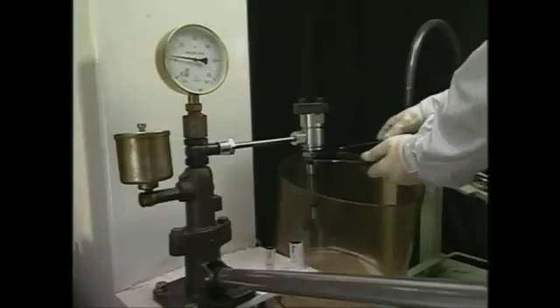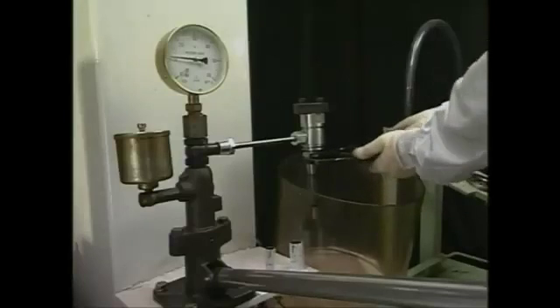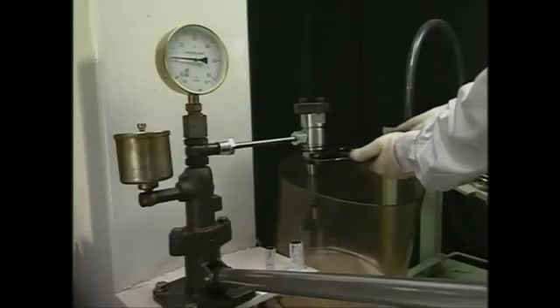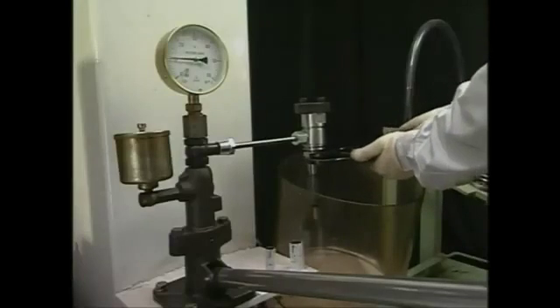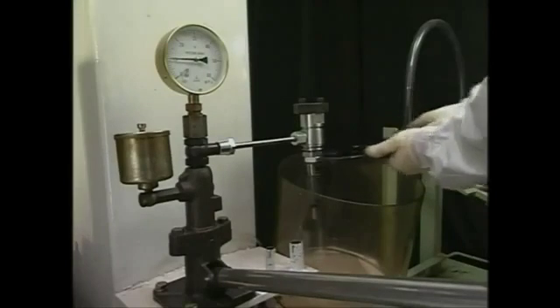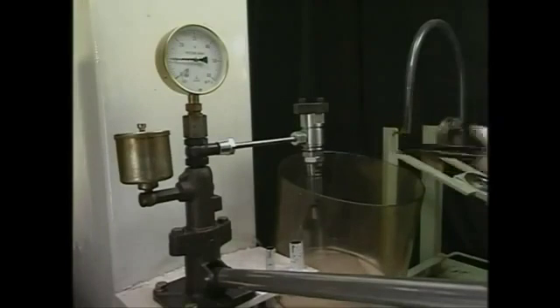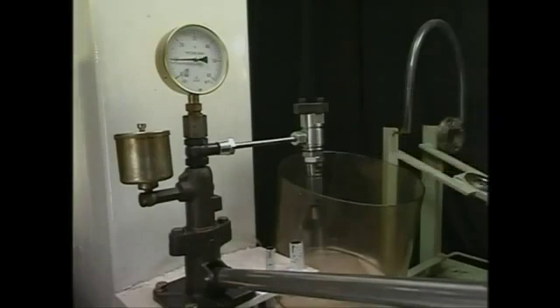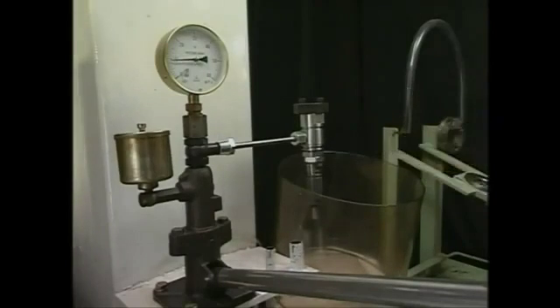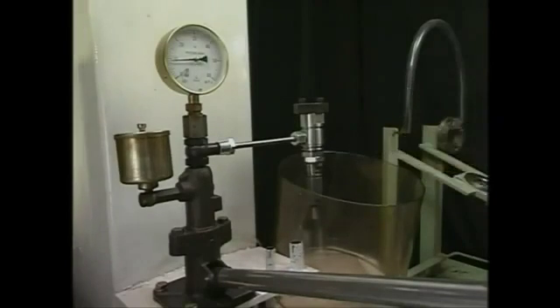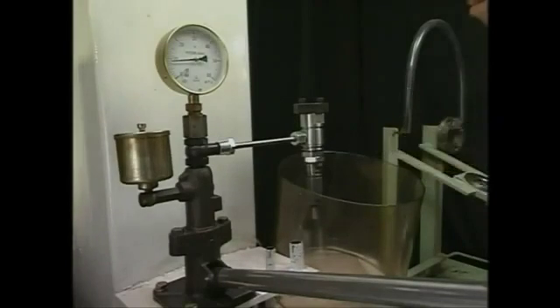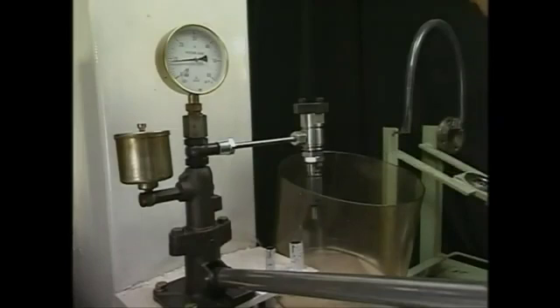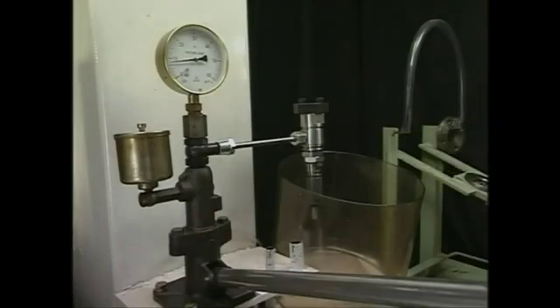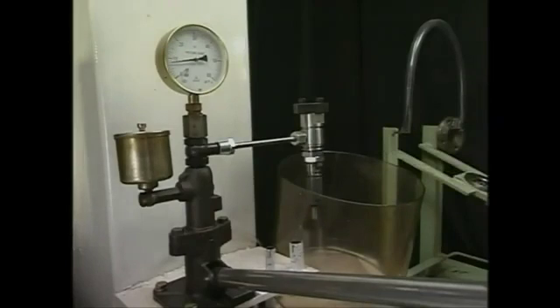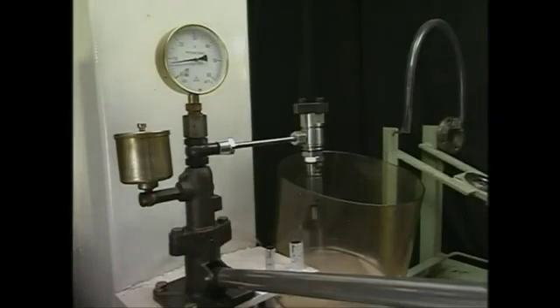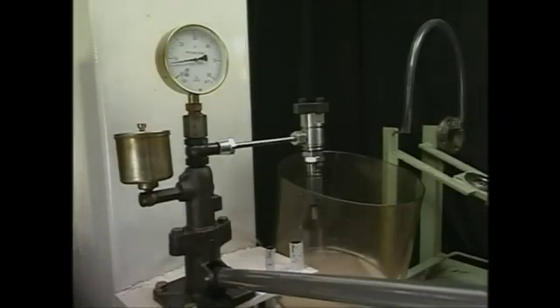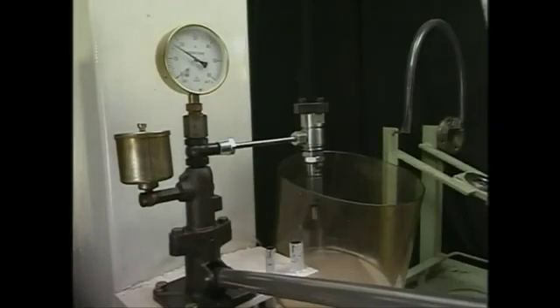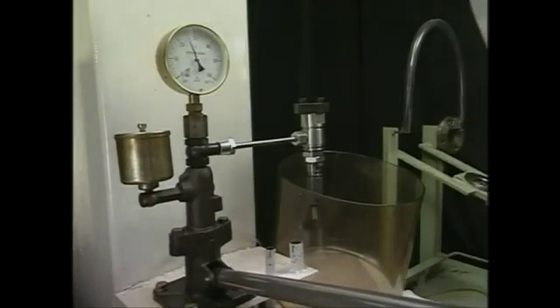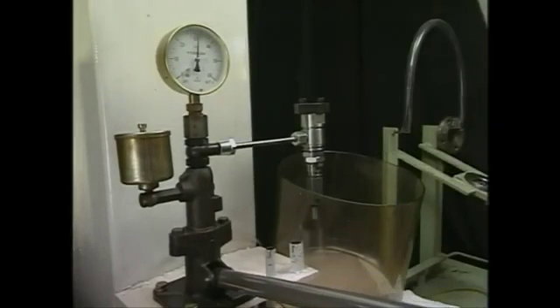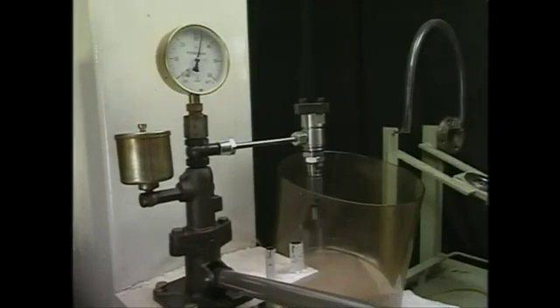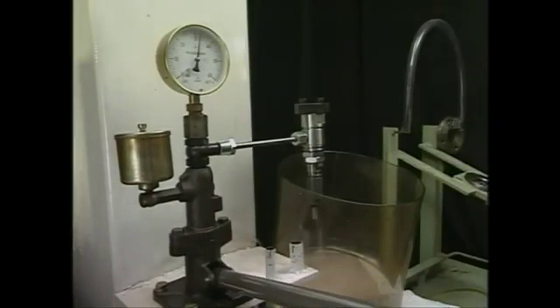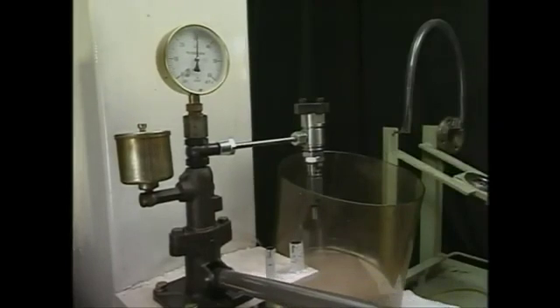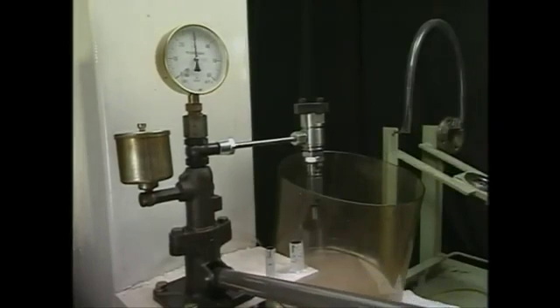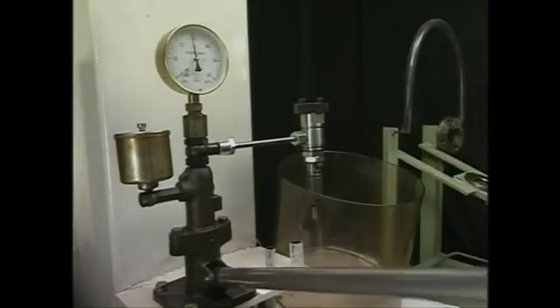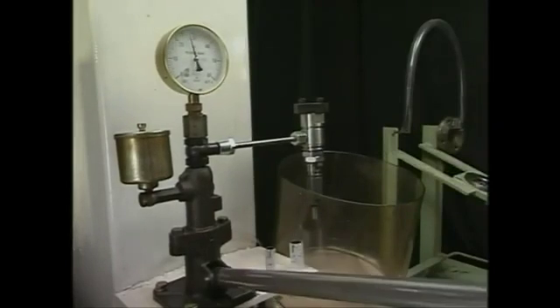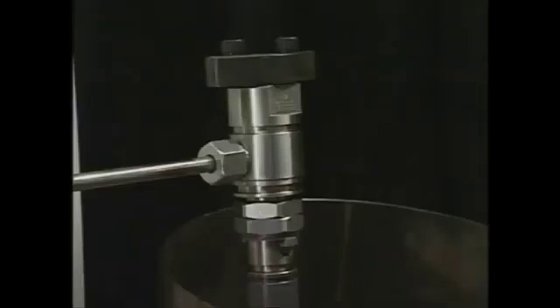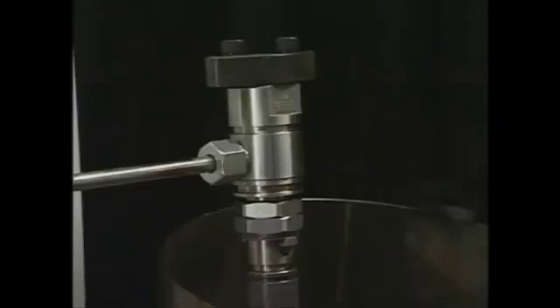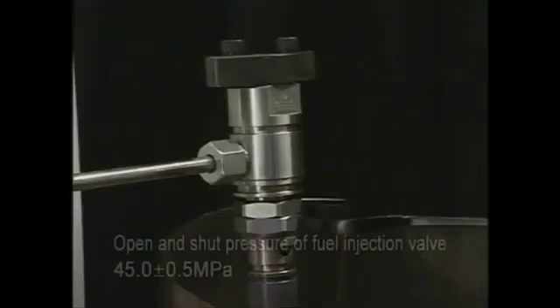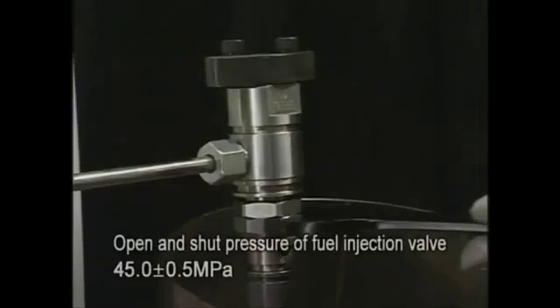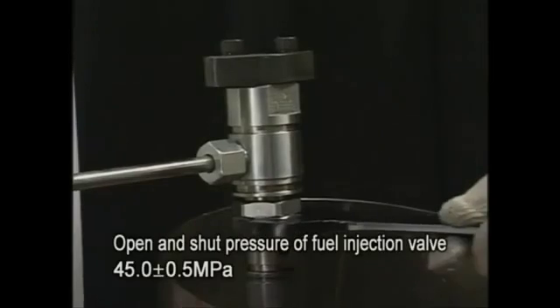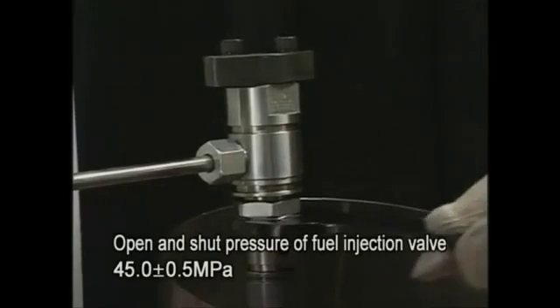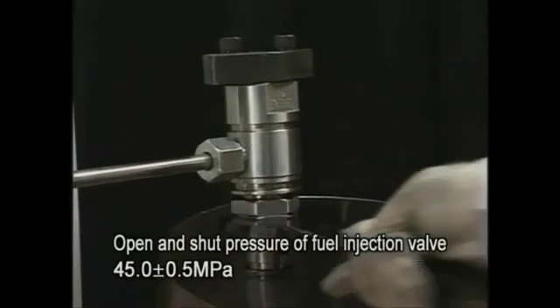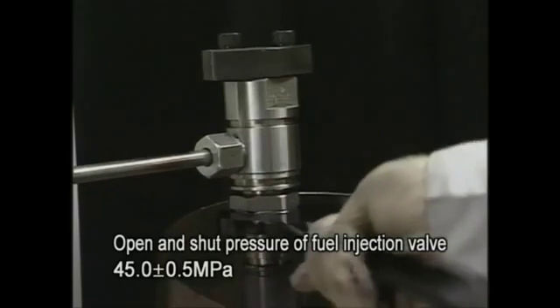When adjusting injection pressure, regulate the screw-in of the pressure adjusting nut while slowly moving the tester lever and adjust it to the specified pressure.